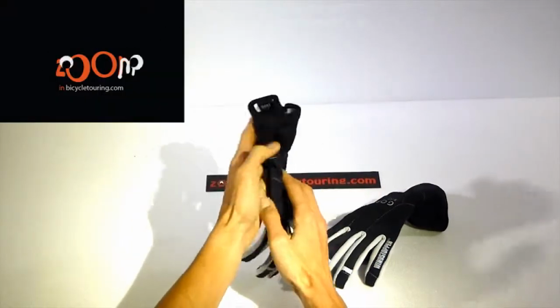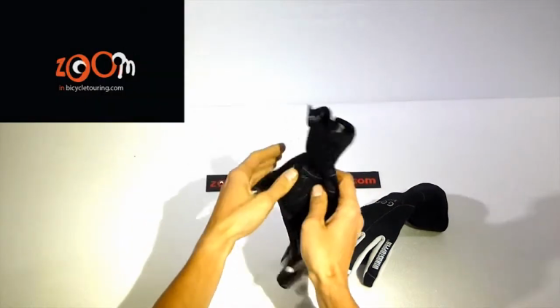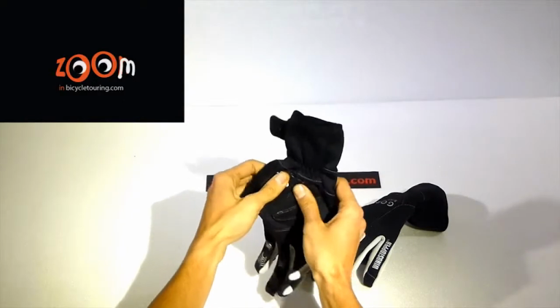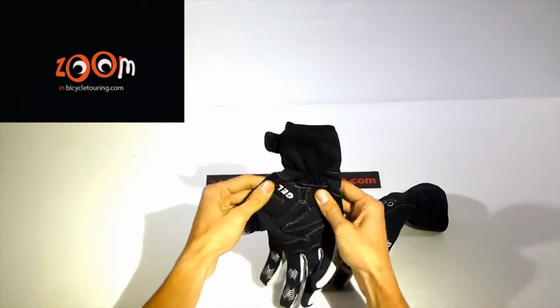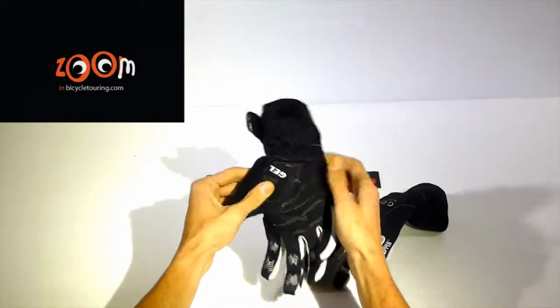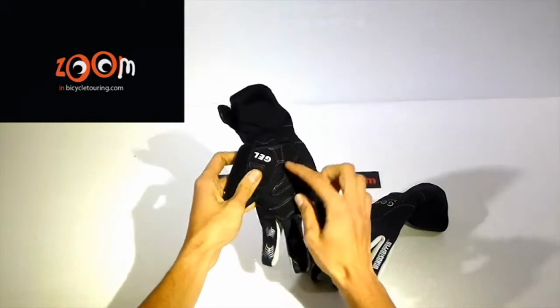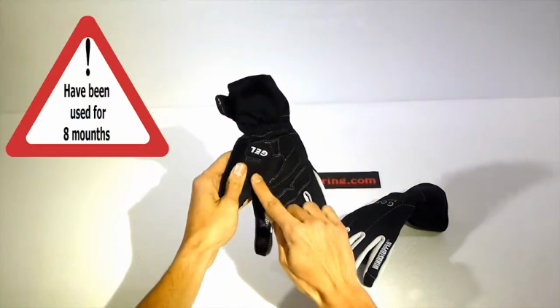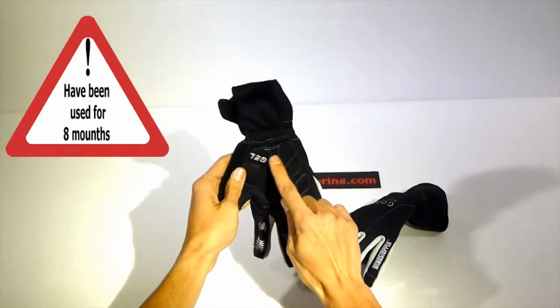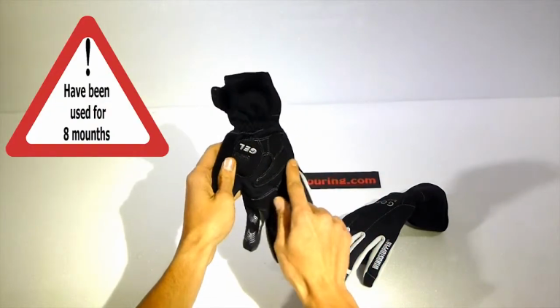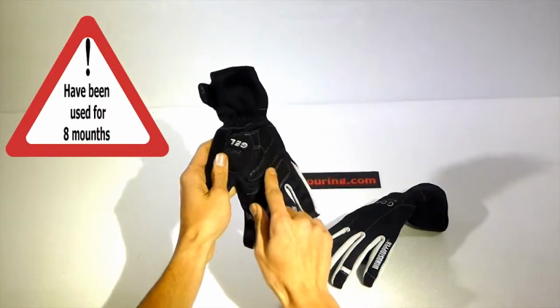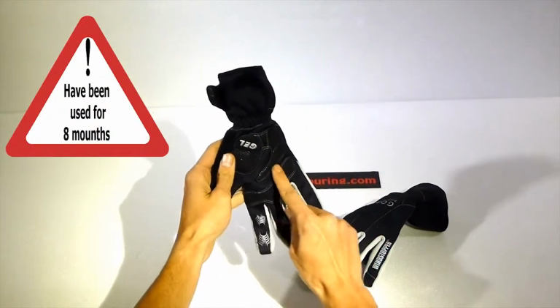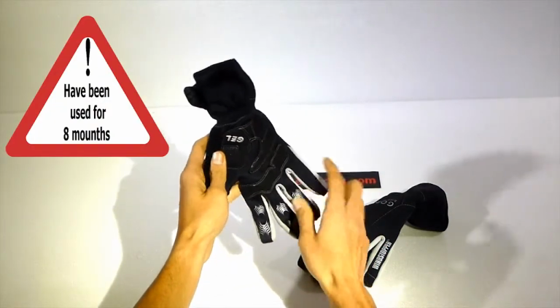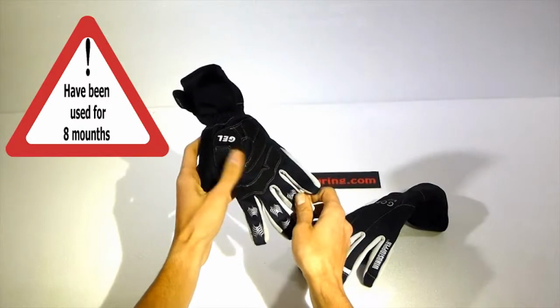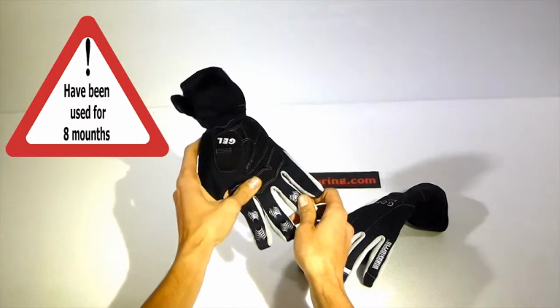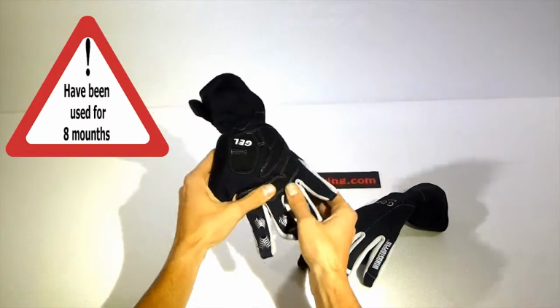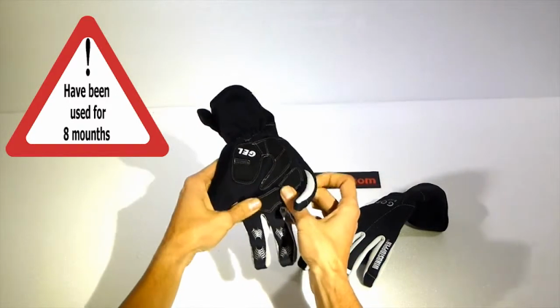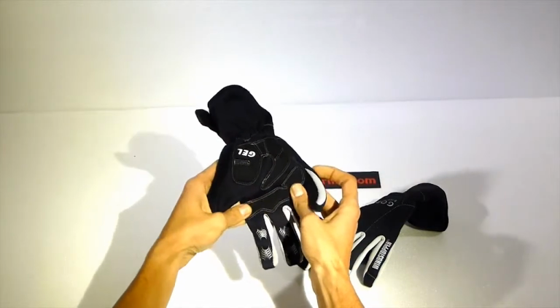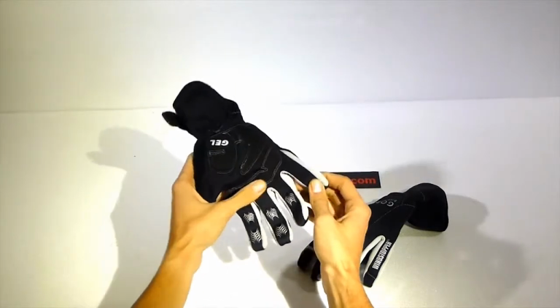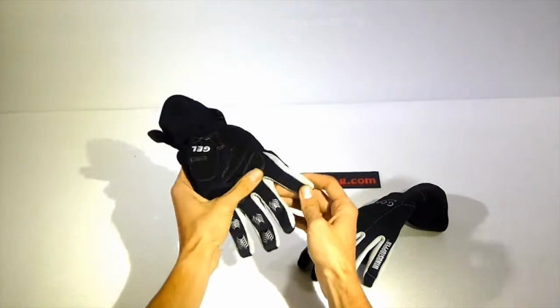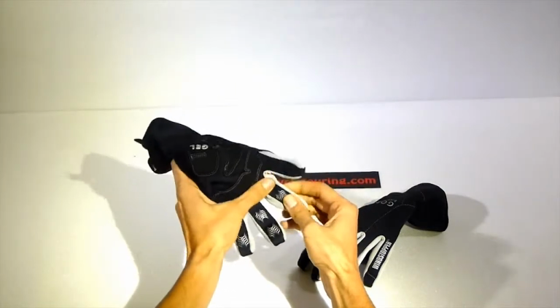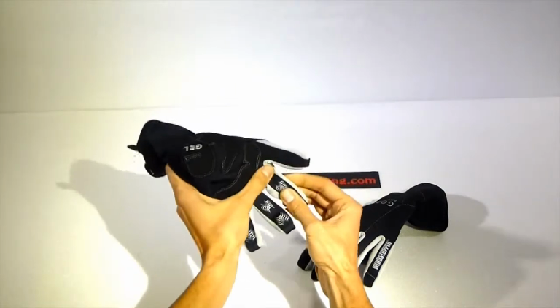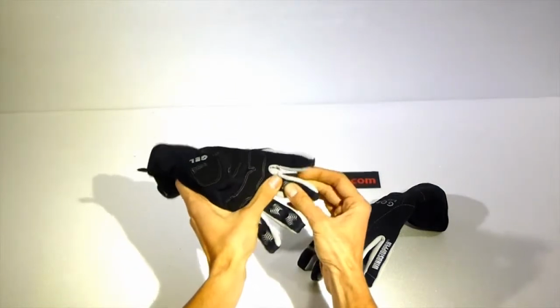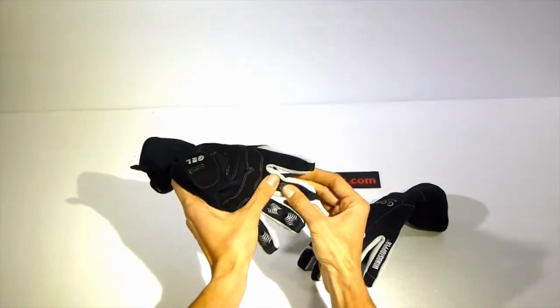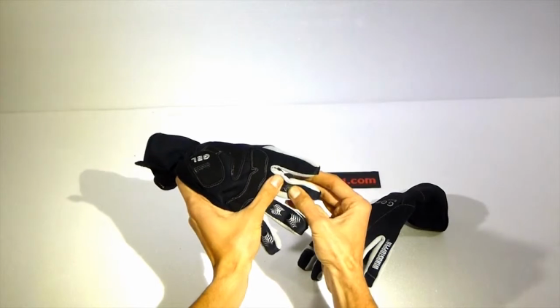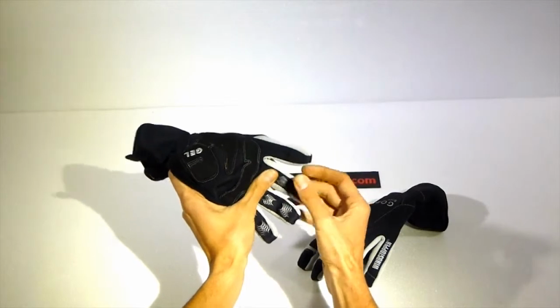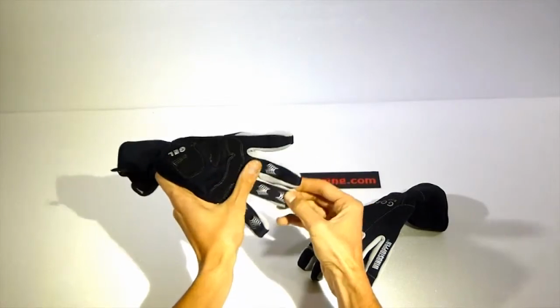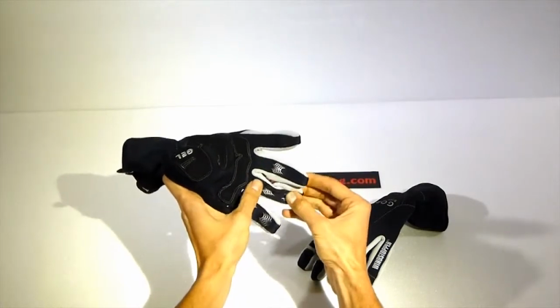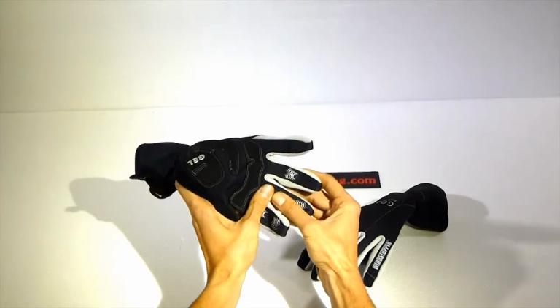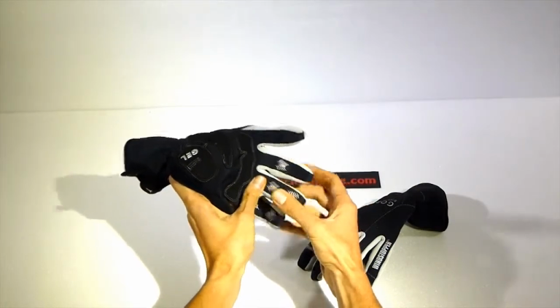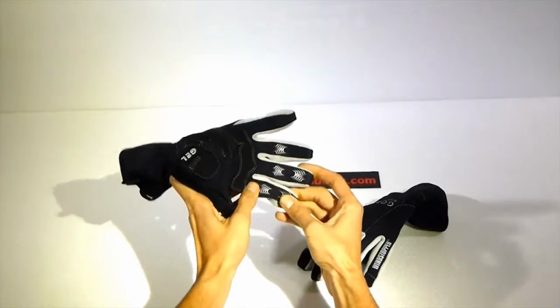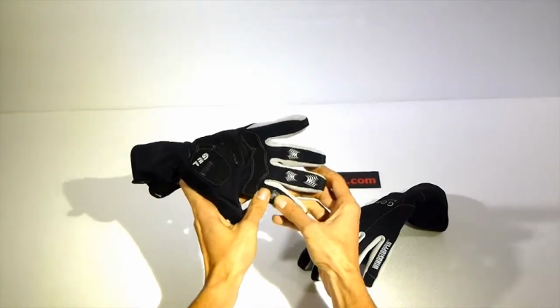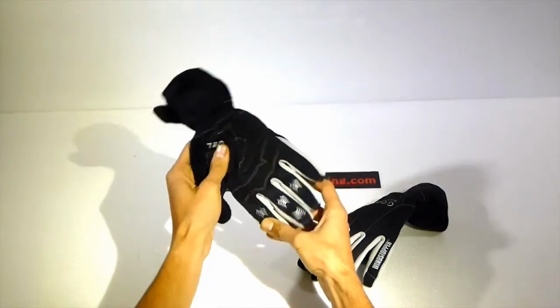It's made with a Windstopper membrane, and they have gel padding on the palm of the hand. They also have silicone-coated fingertips on the fingertips.